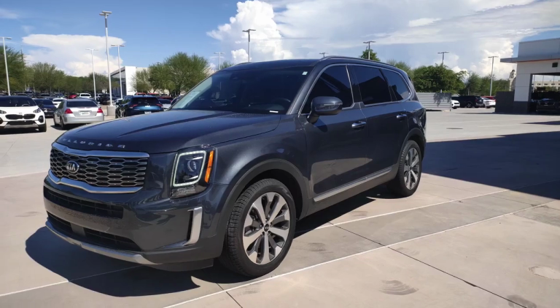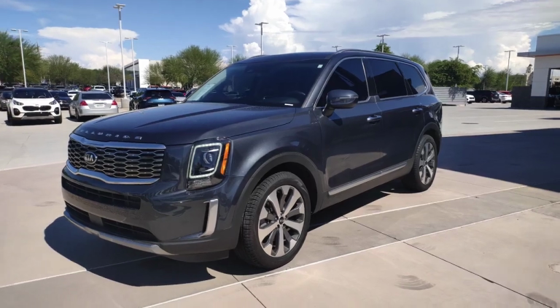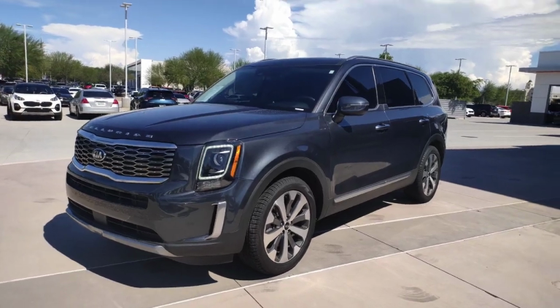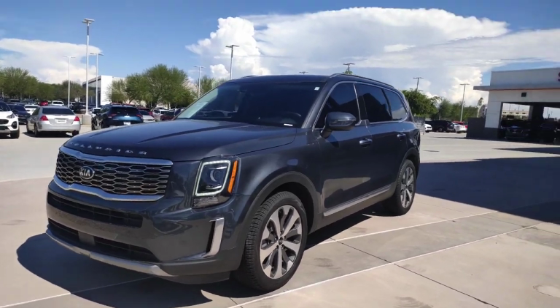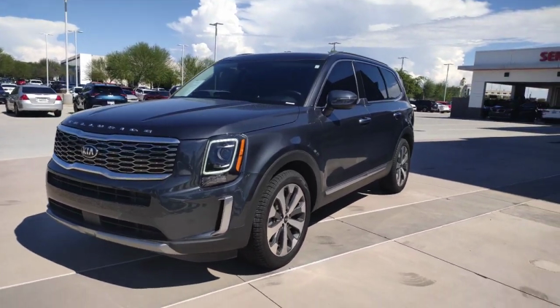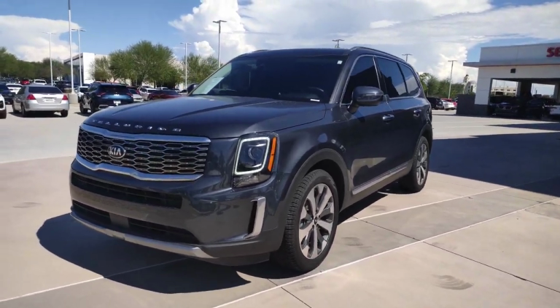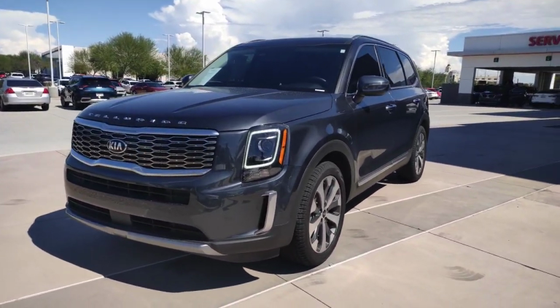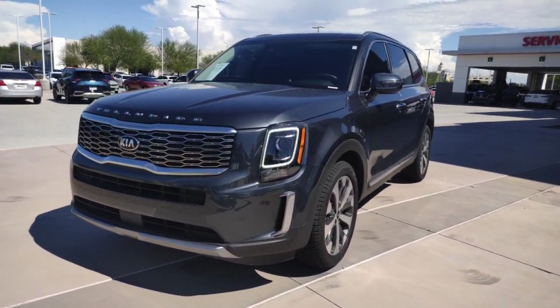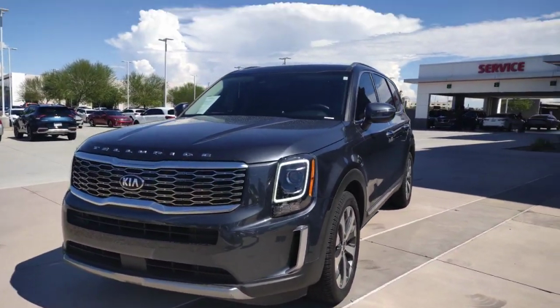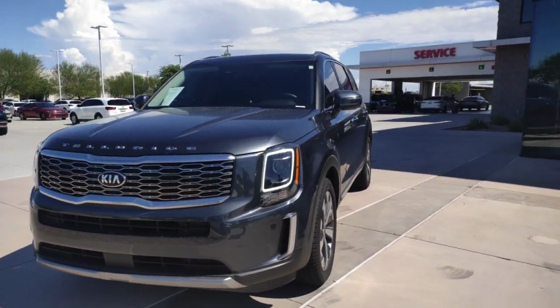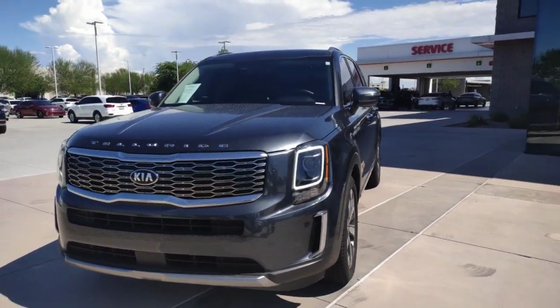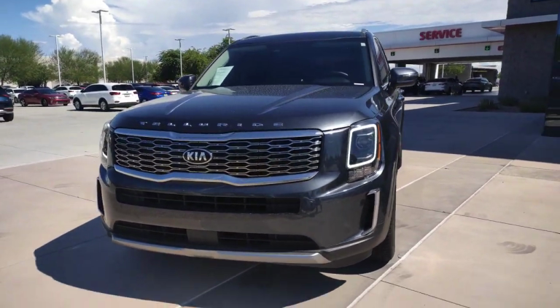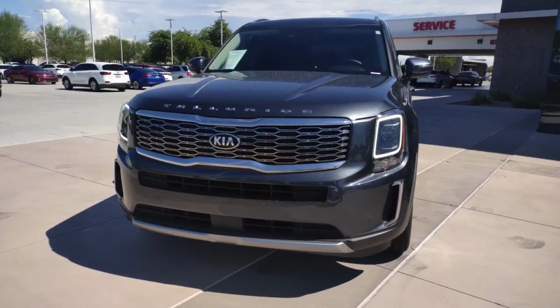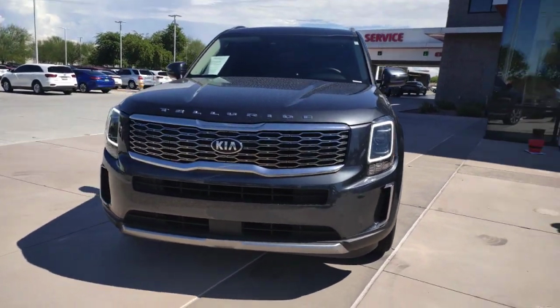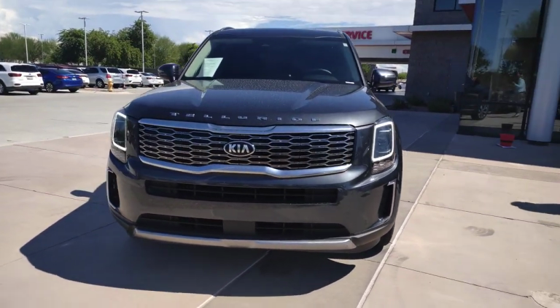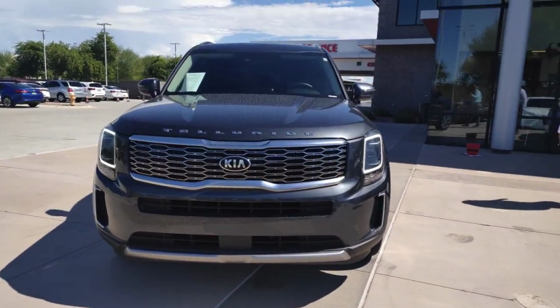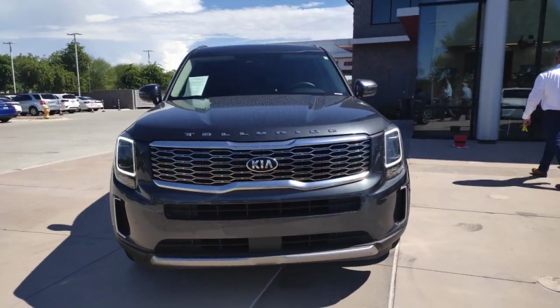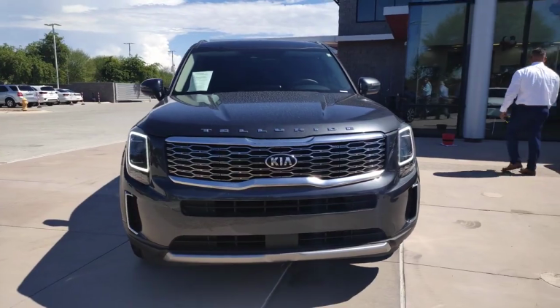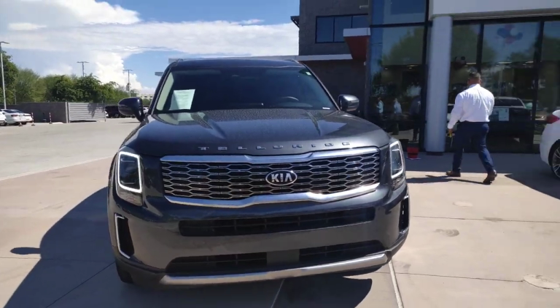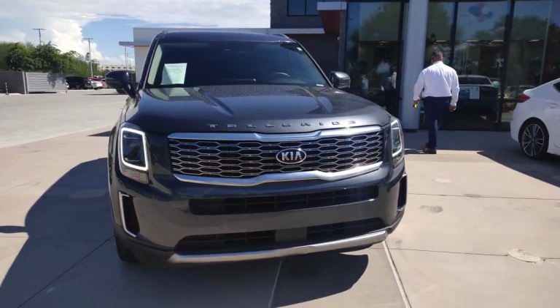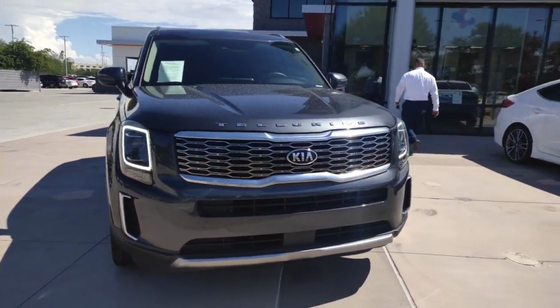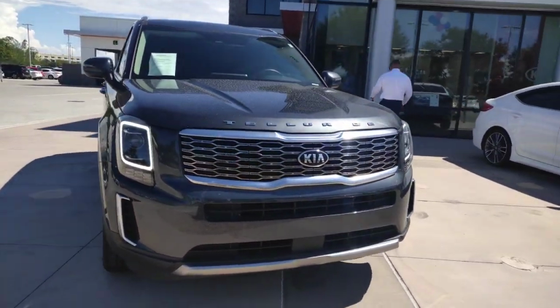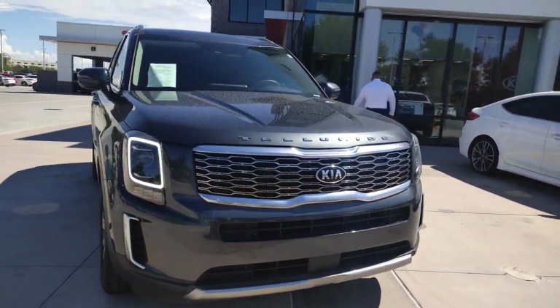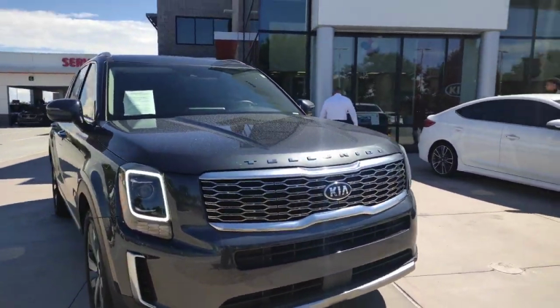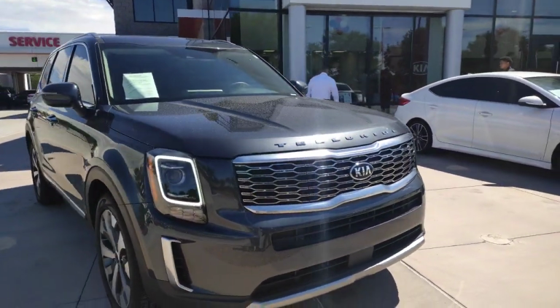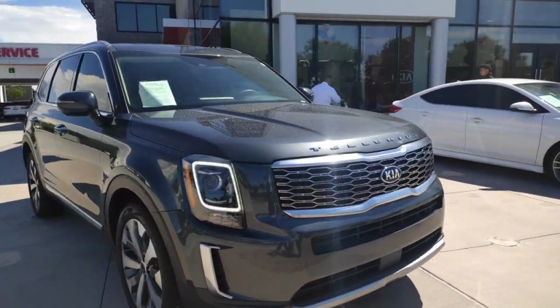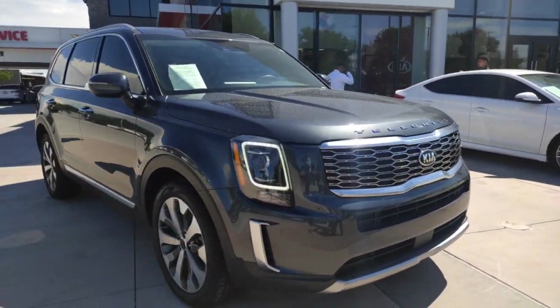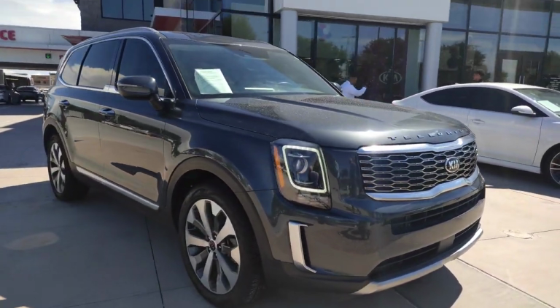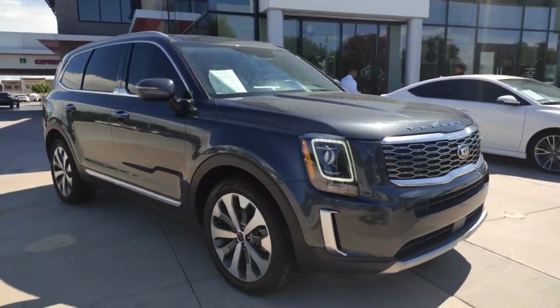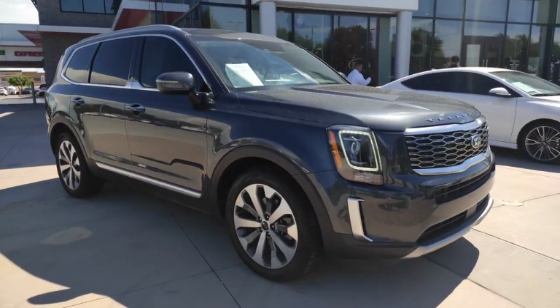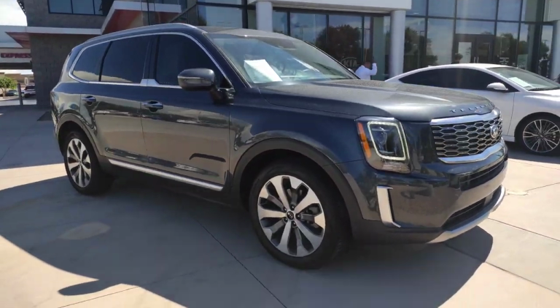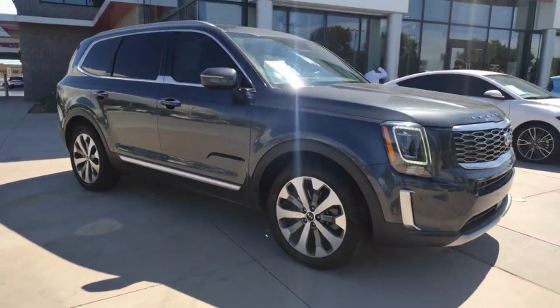Get into a car with value. 2020 Kia Telluride, with less than 45,000 miles on the odometer — this vehicle stands out from the rest.